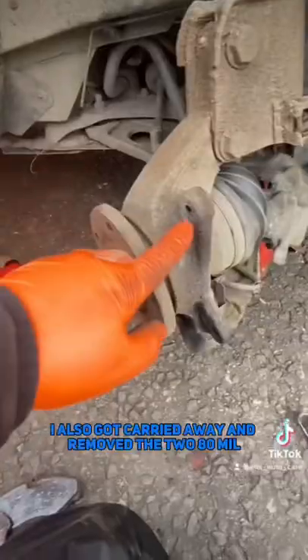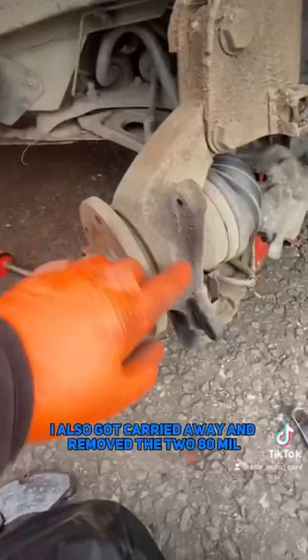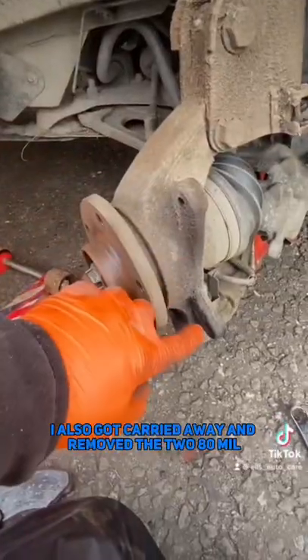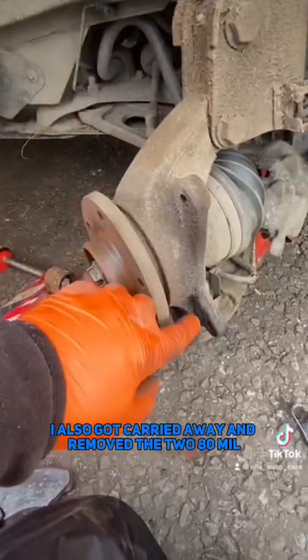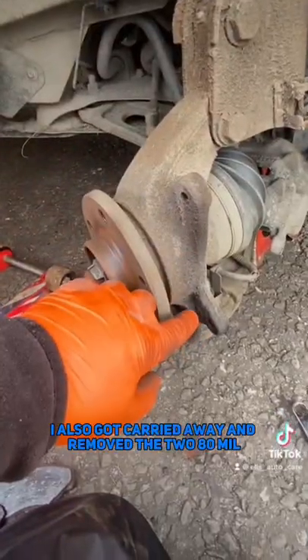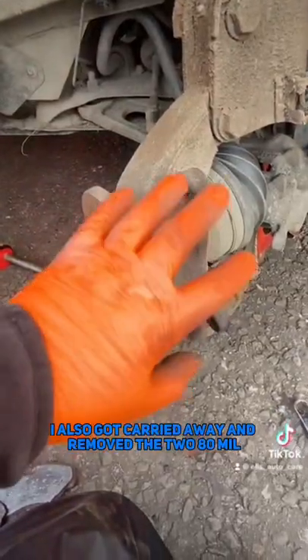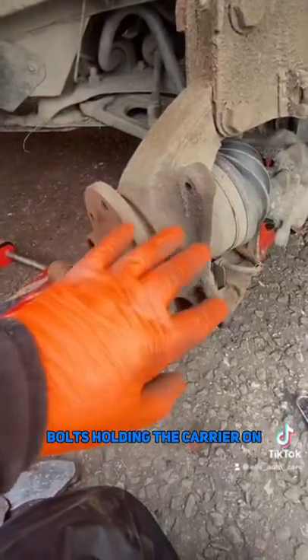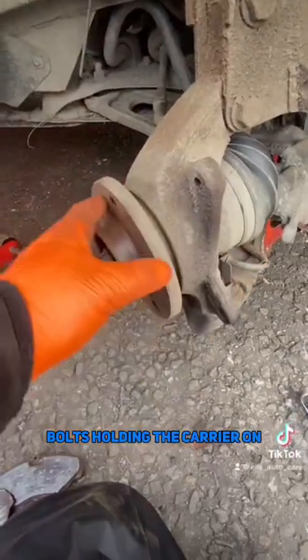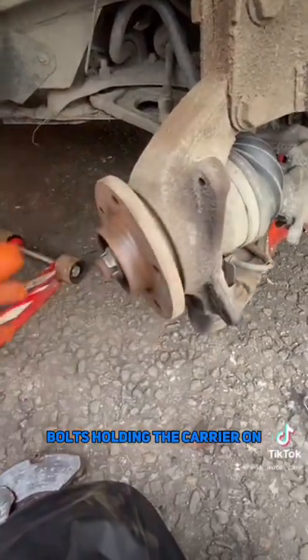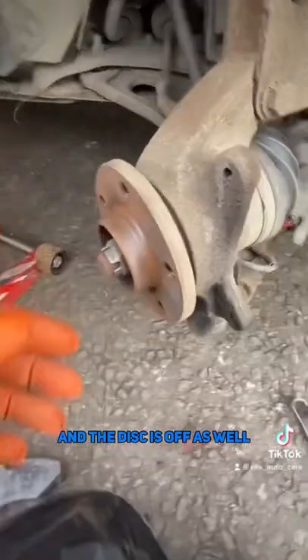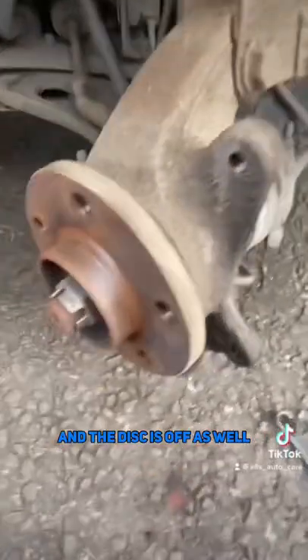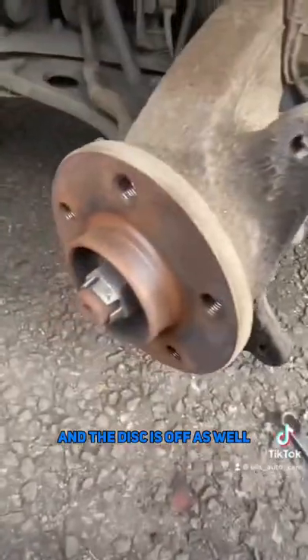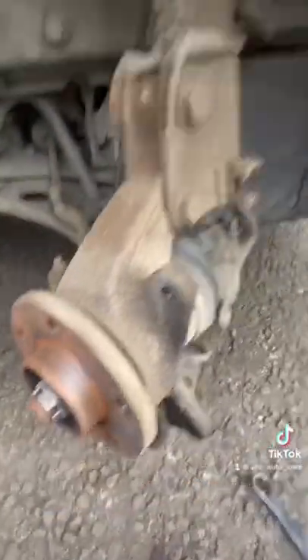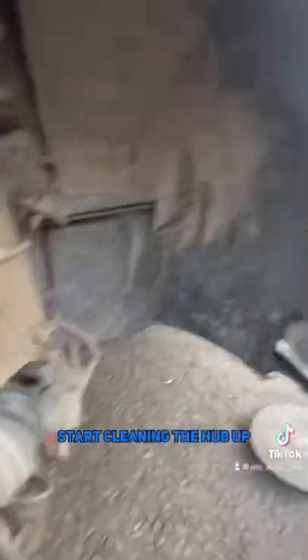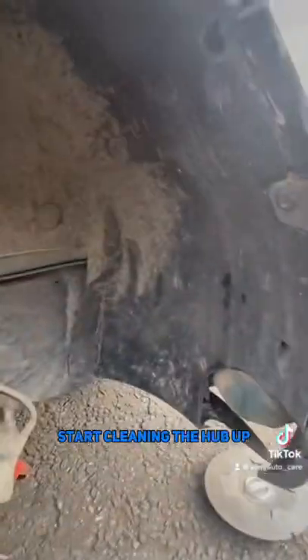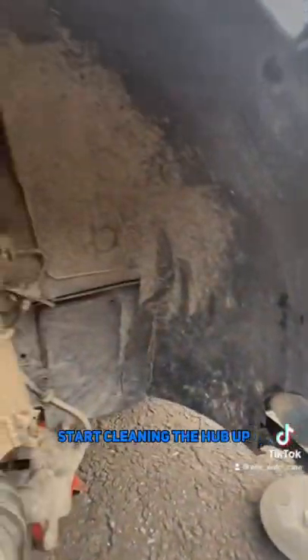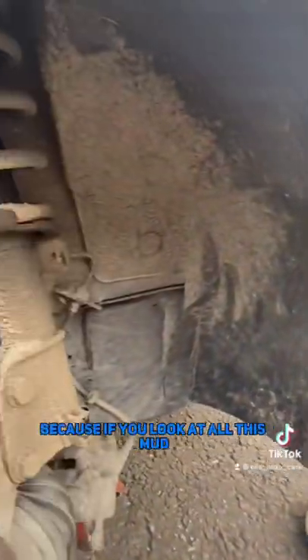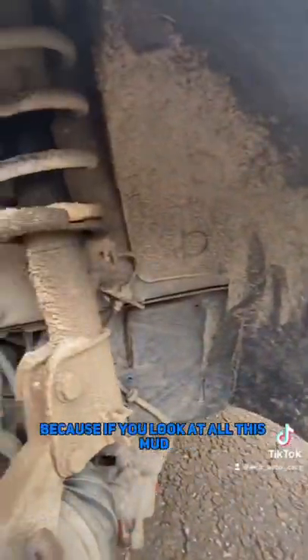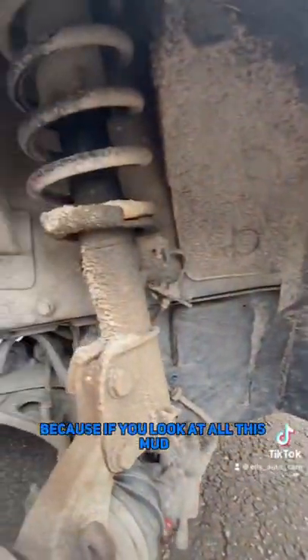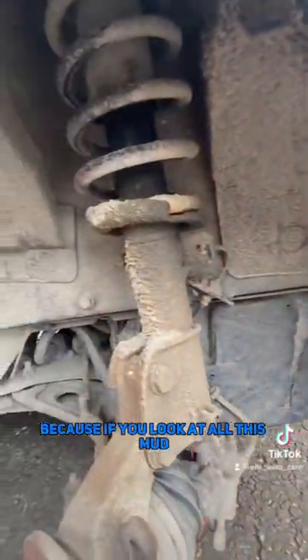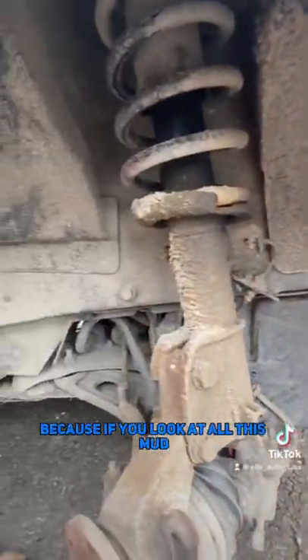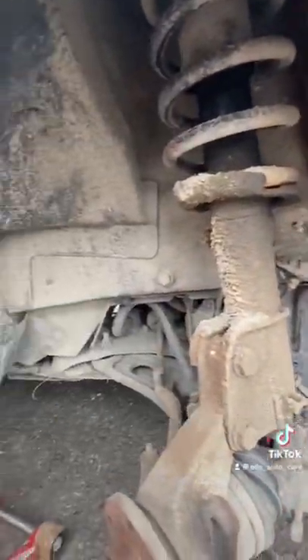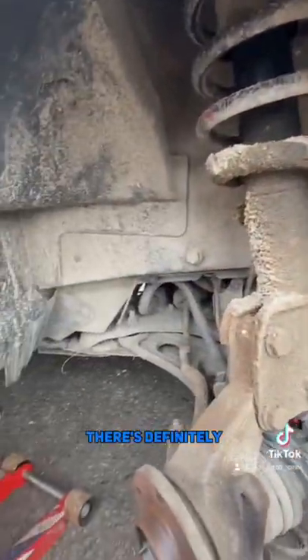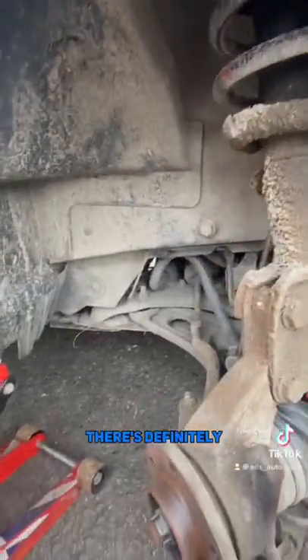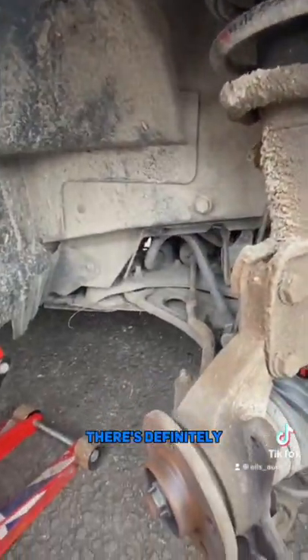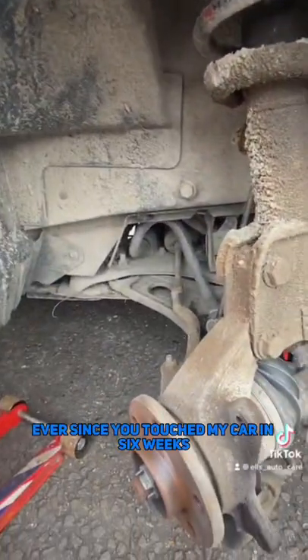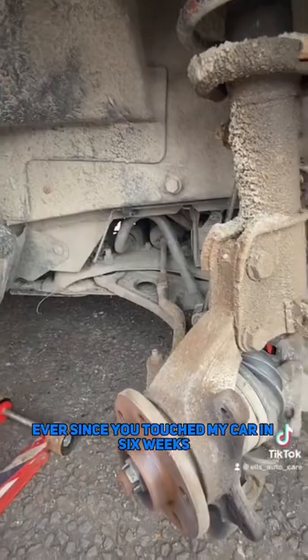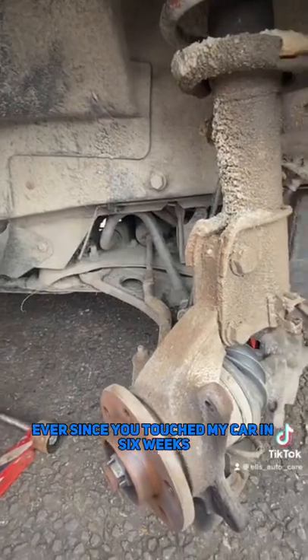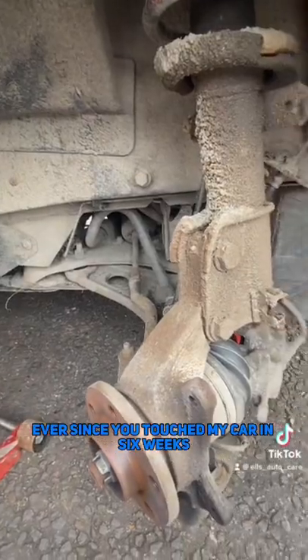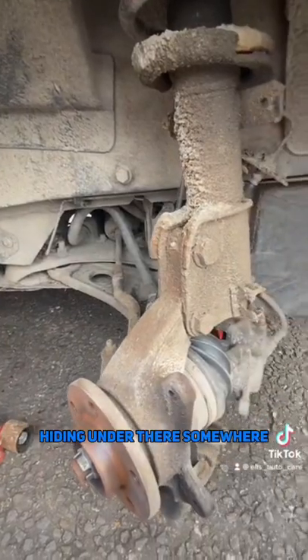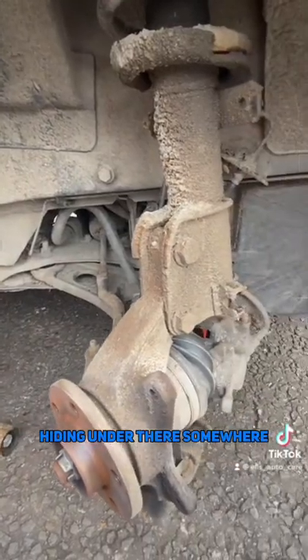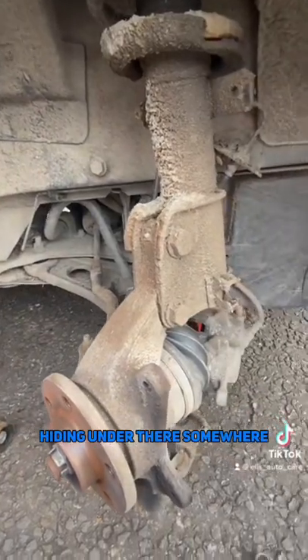I also got carried away and removed the two 18mm bolts holding the carrier on, and the disc is off as well. So start cleaning the hub up, because if you look at all this mud, there's definitely six weeks' worth hiding under there somewhere.